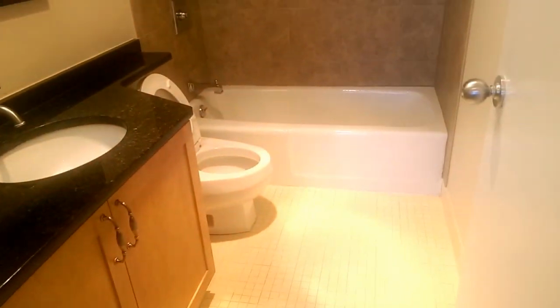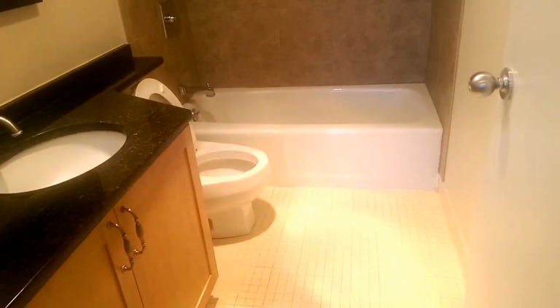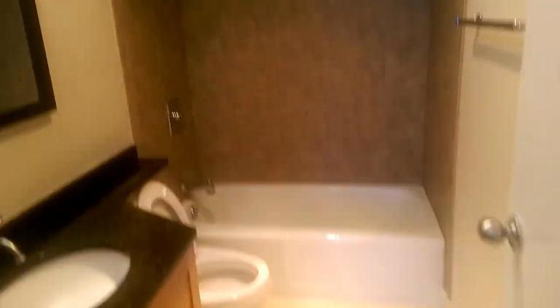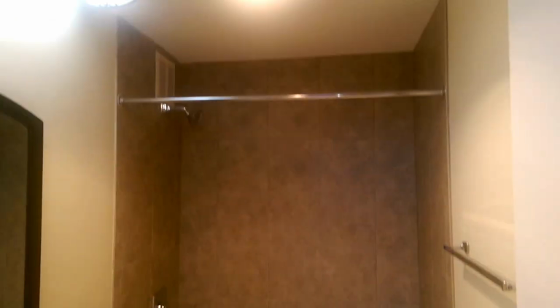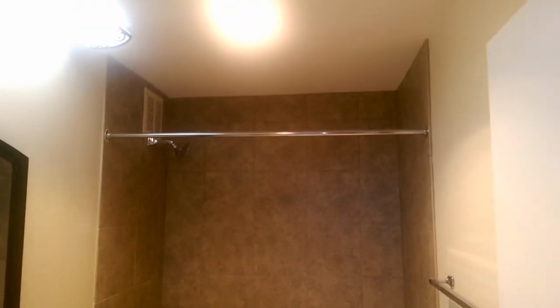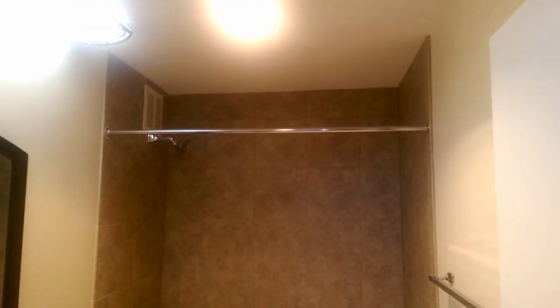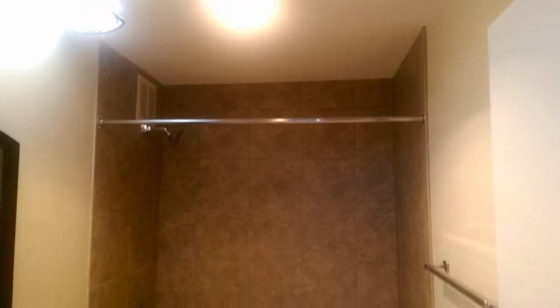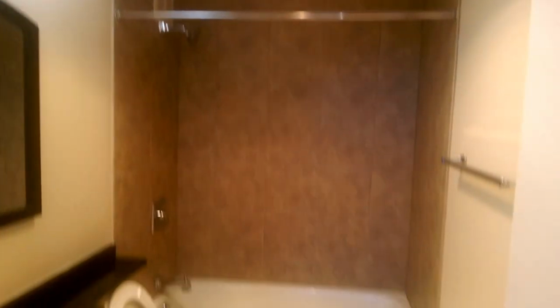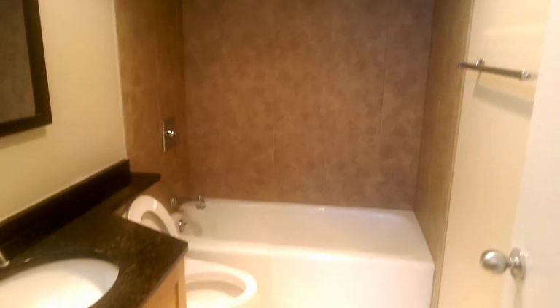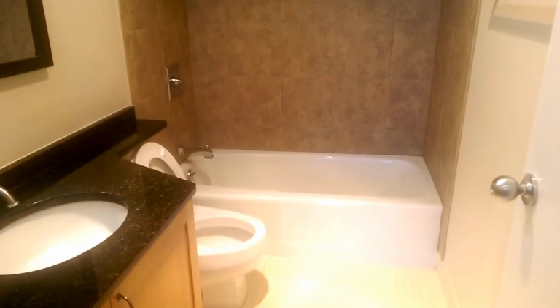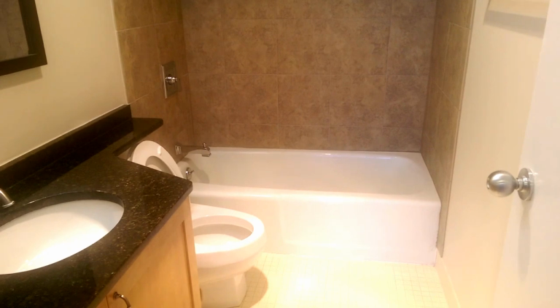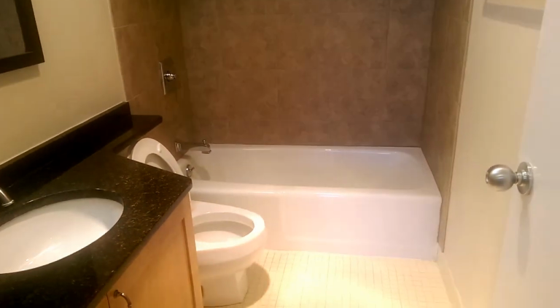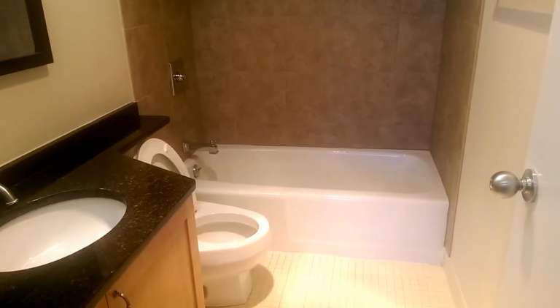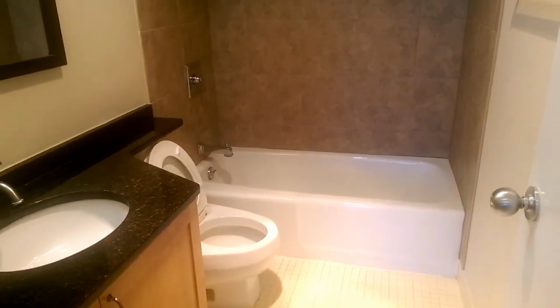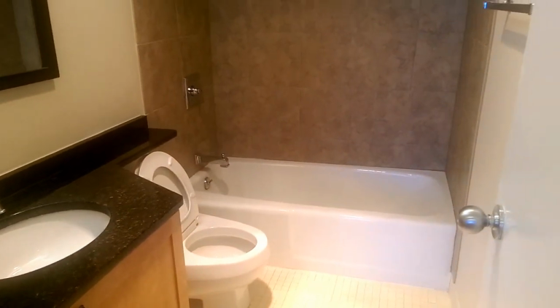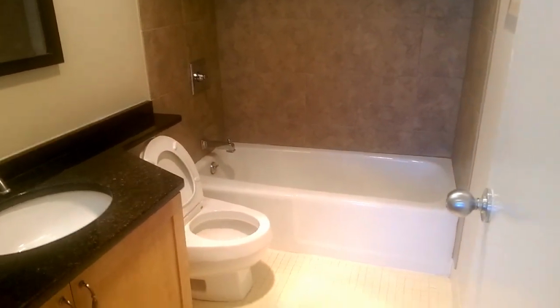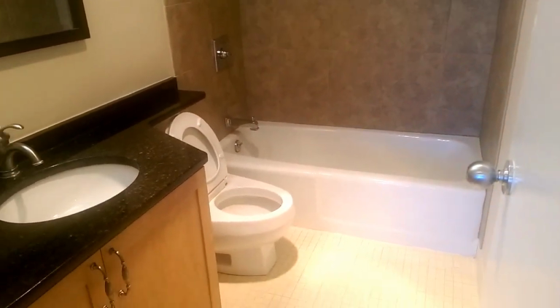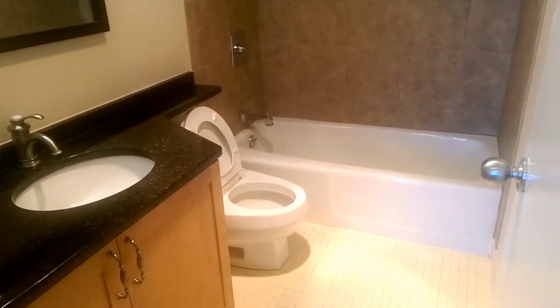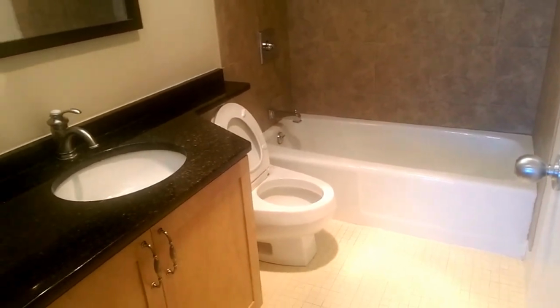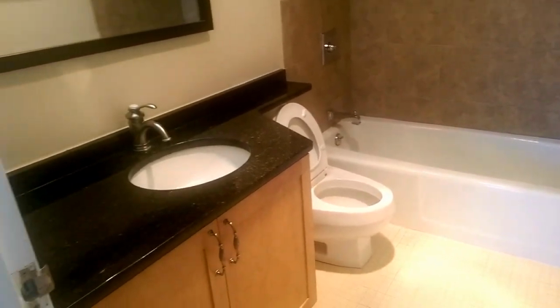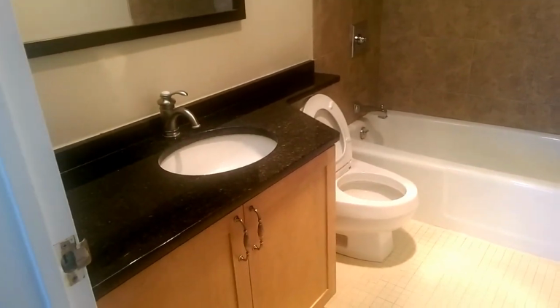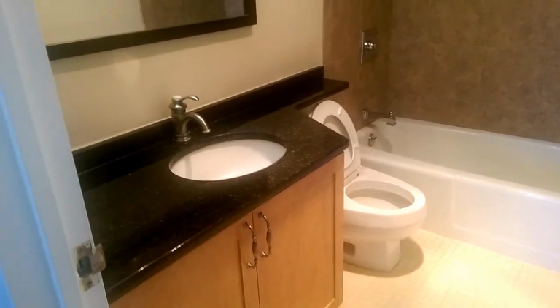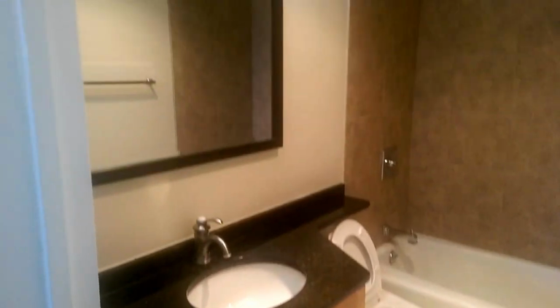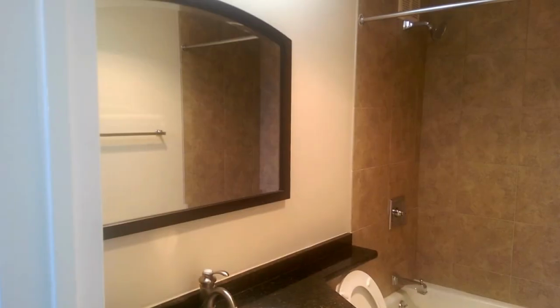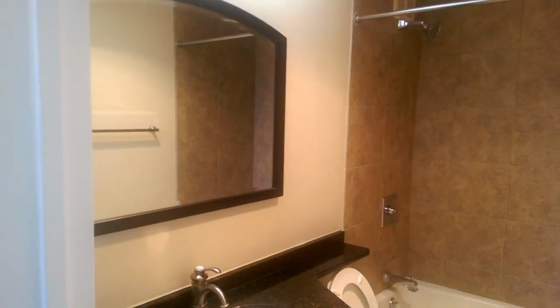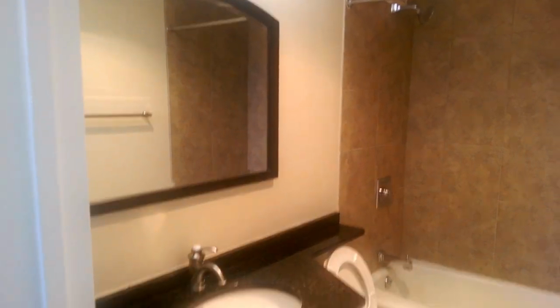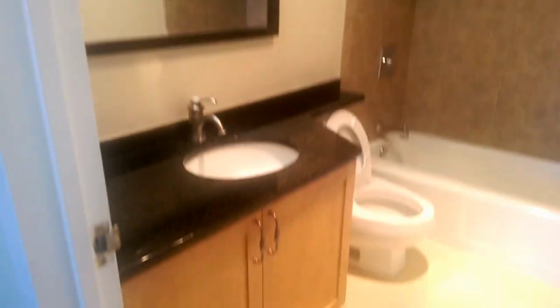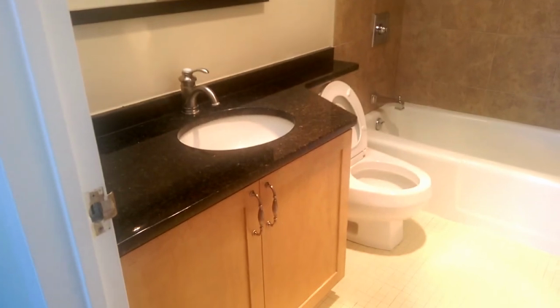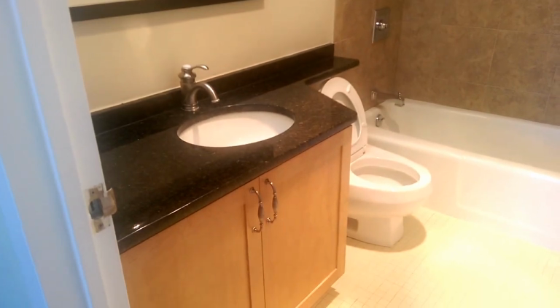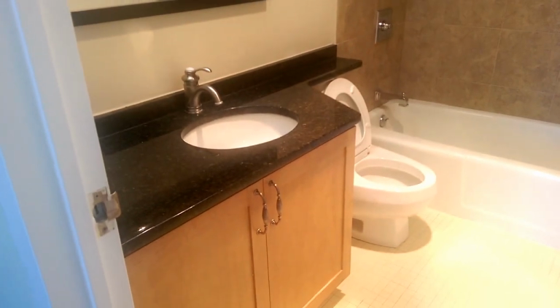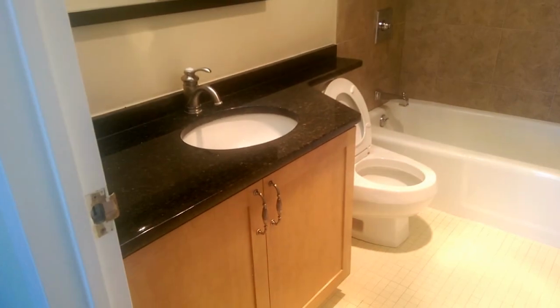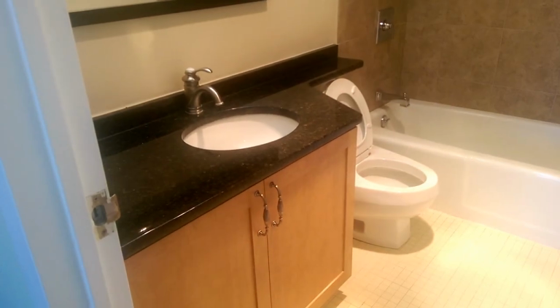Here's the master bathroom. It's got a tub and it's in good condition.